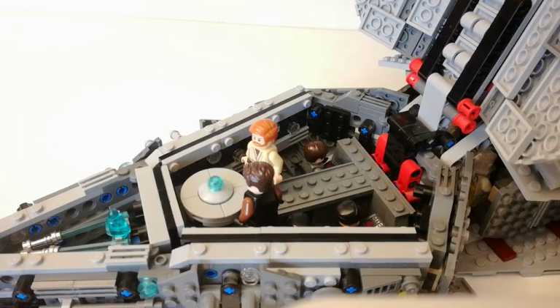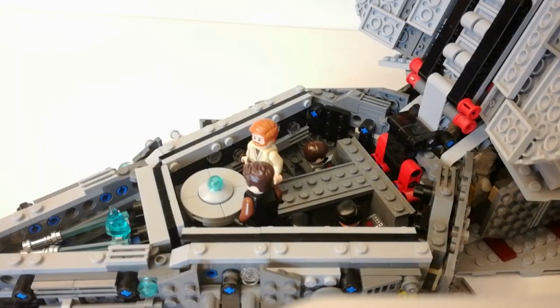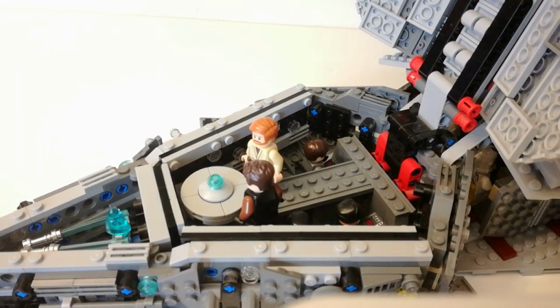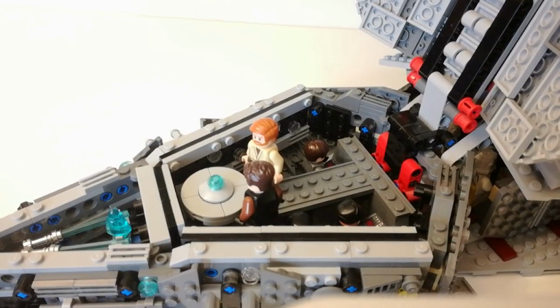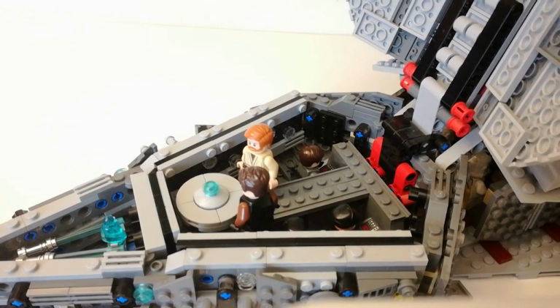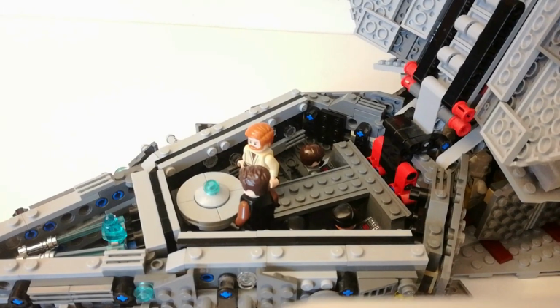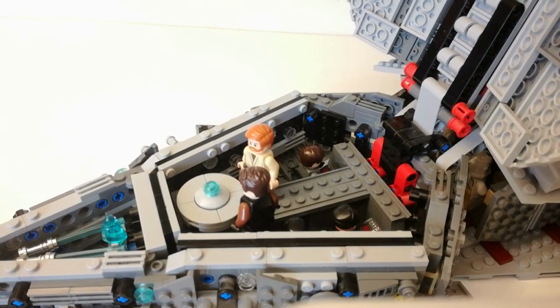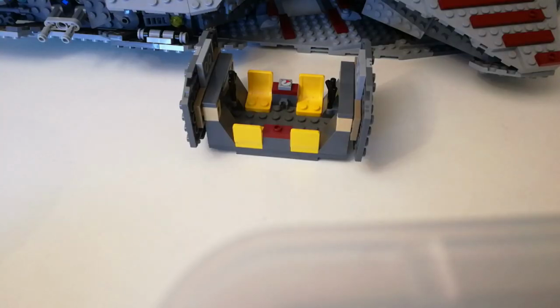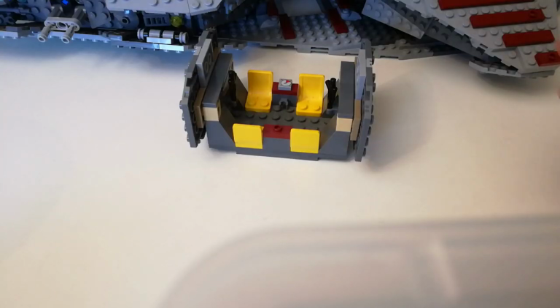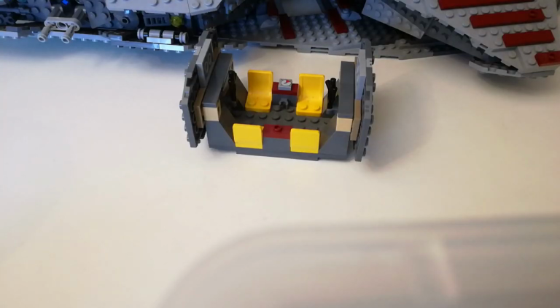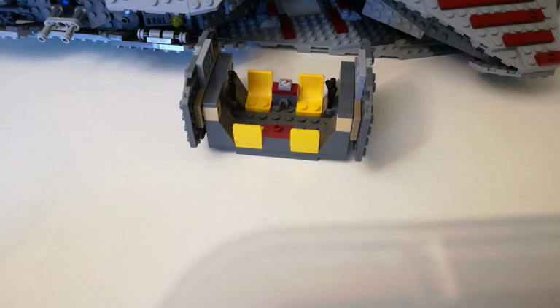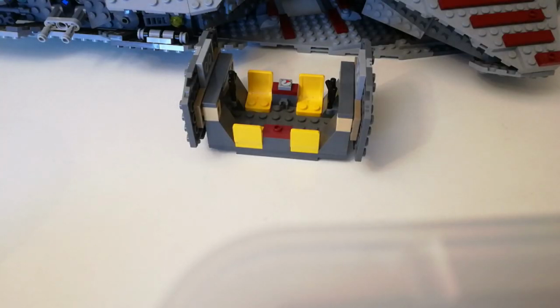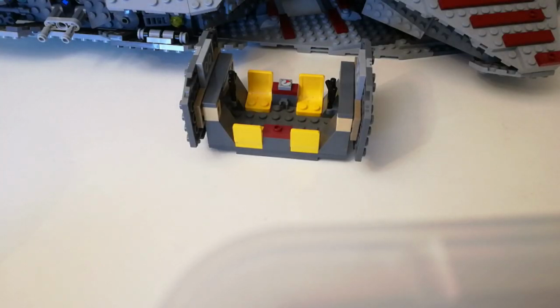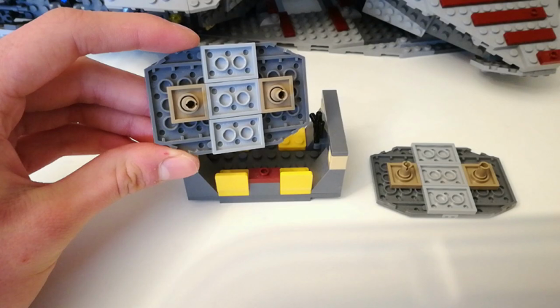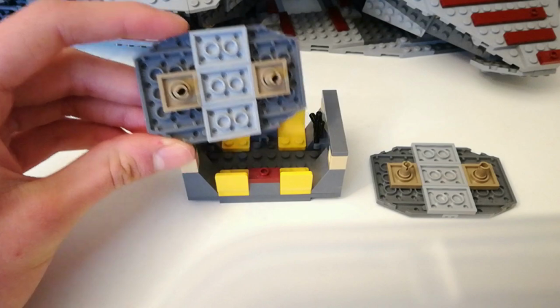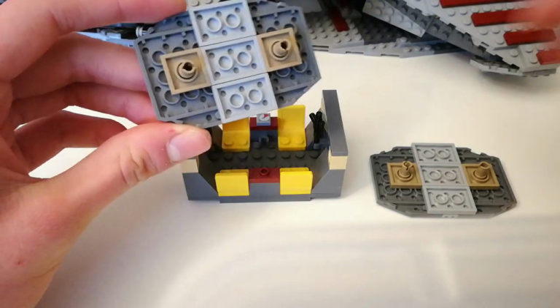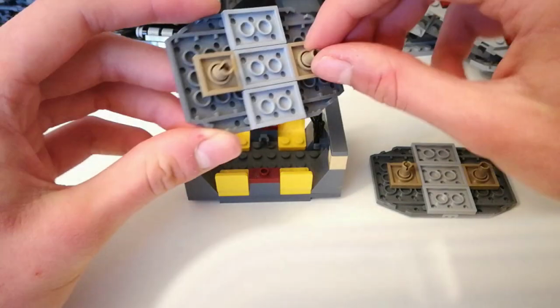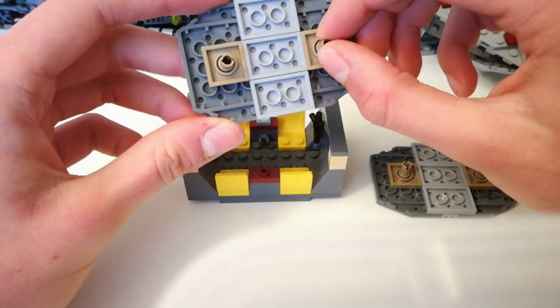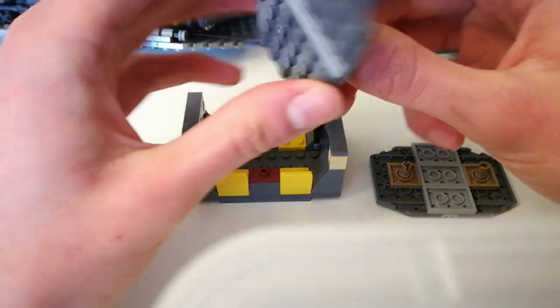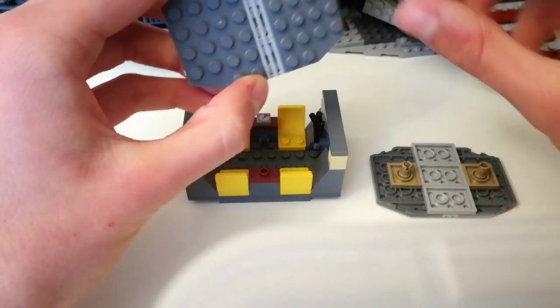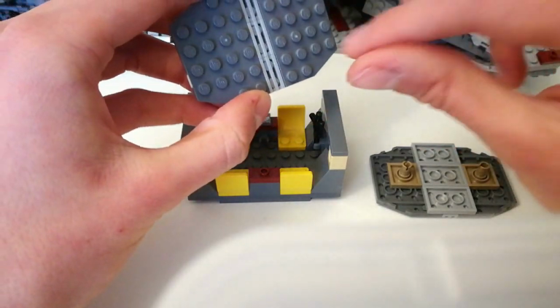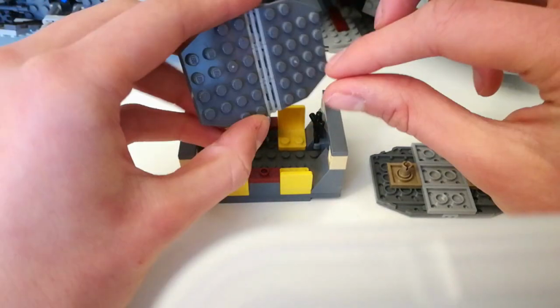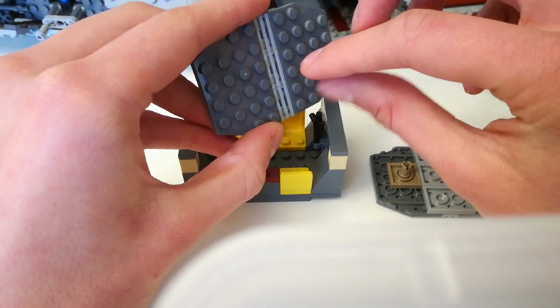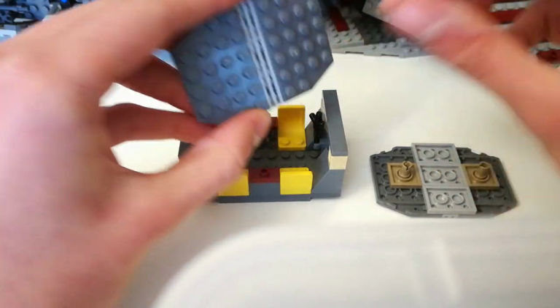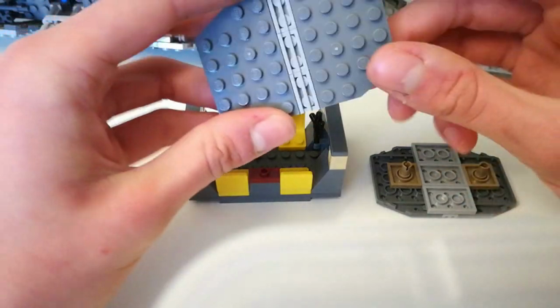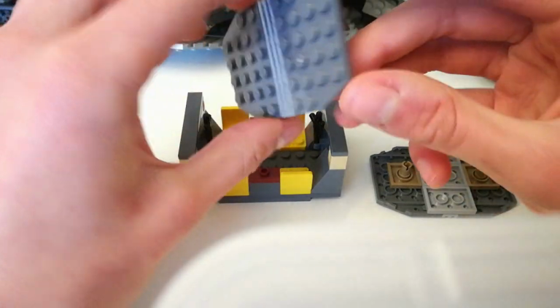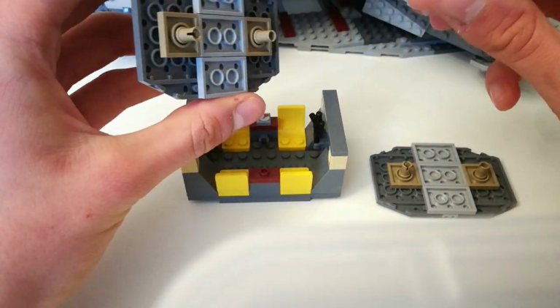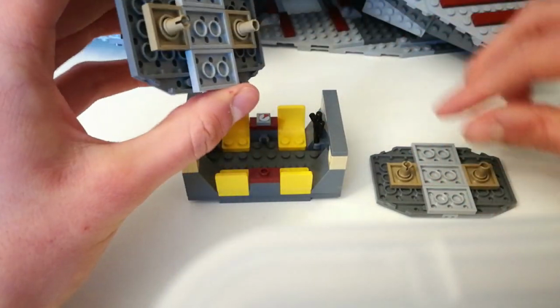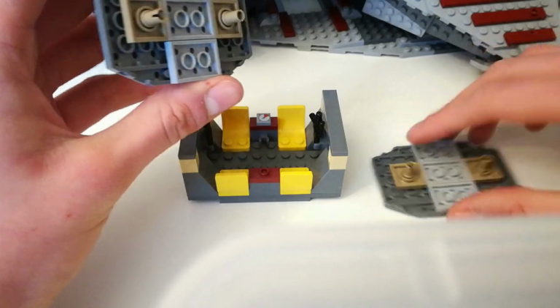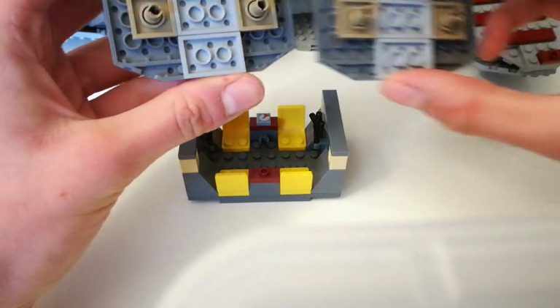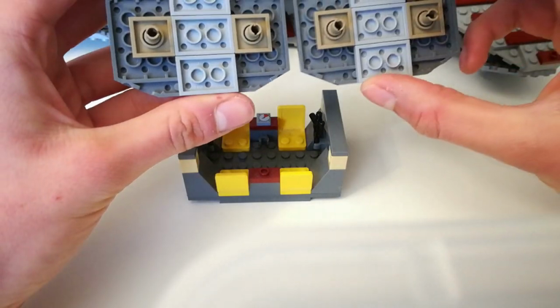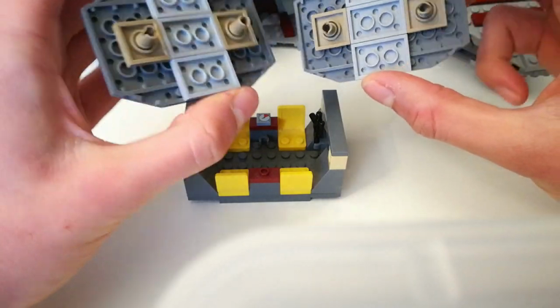Hopefully you could follow along with that. Next up is the trooper bay. For the walls you keep them as they are except you remove the spinning gear thing over there, so make them identical.